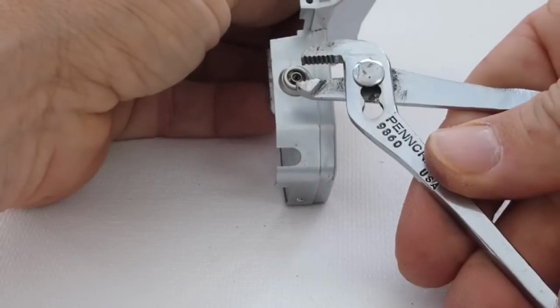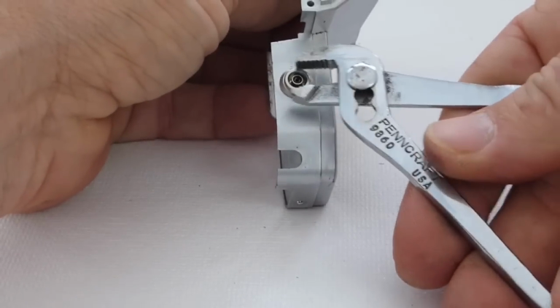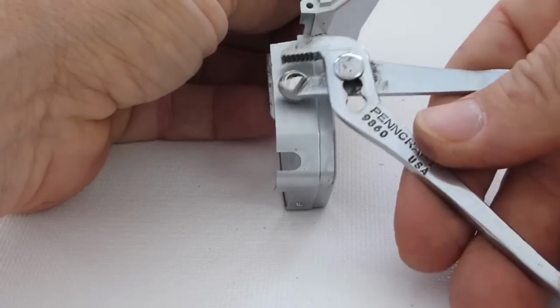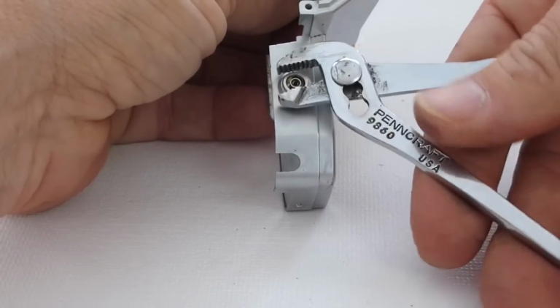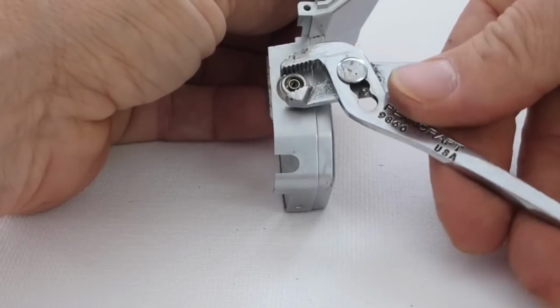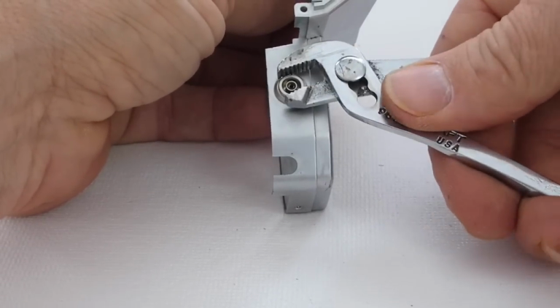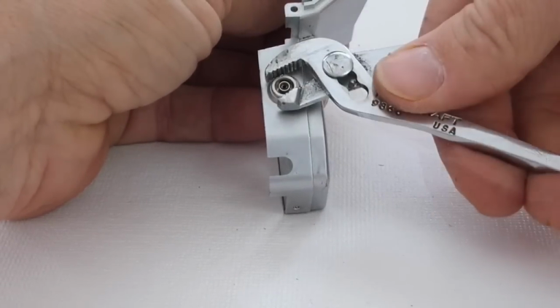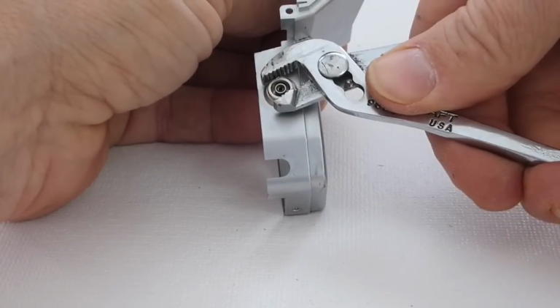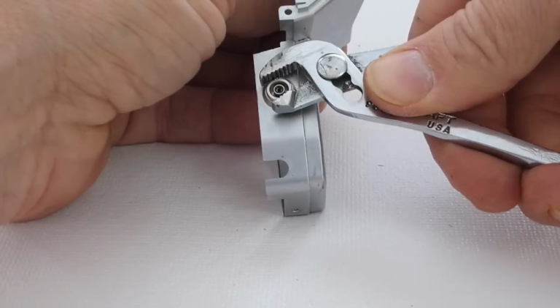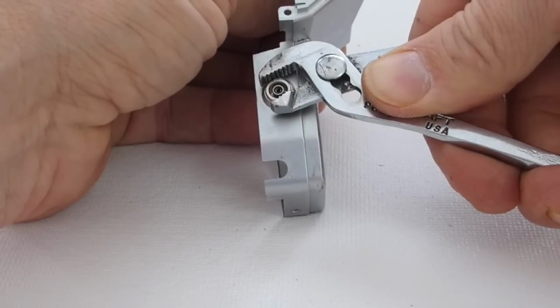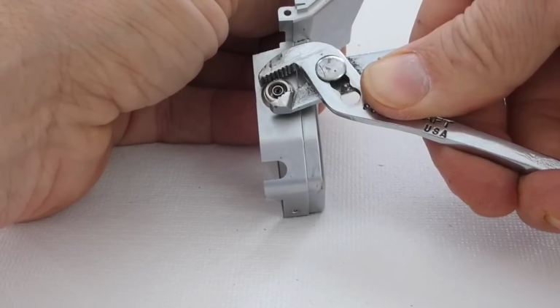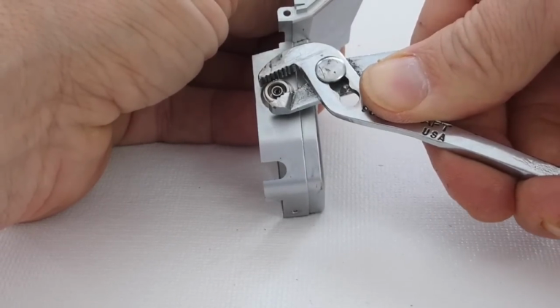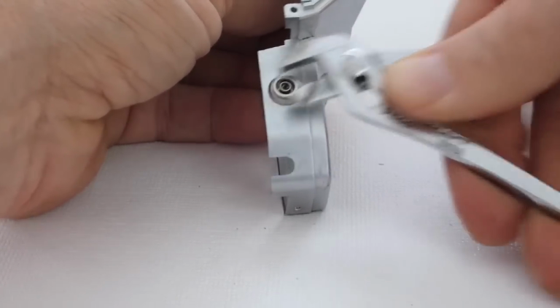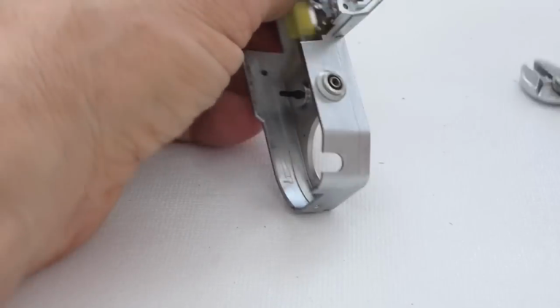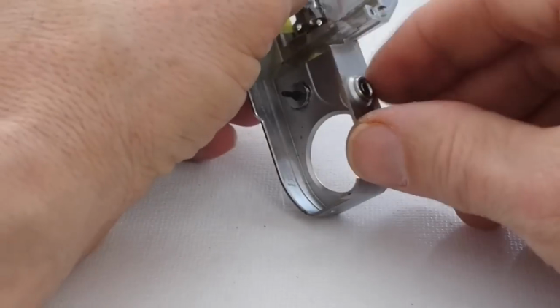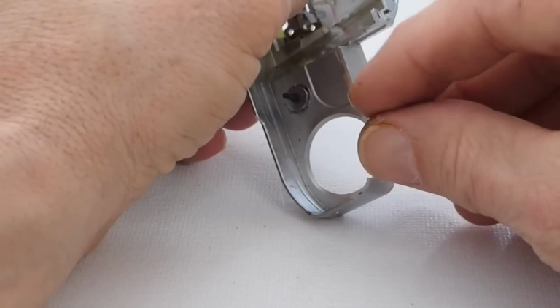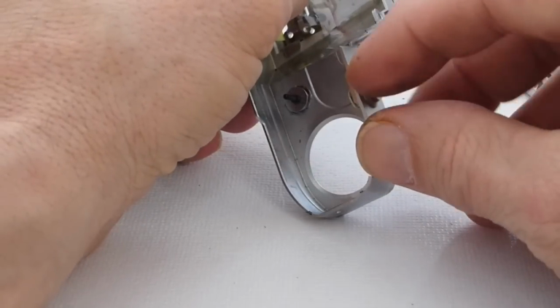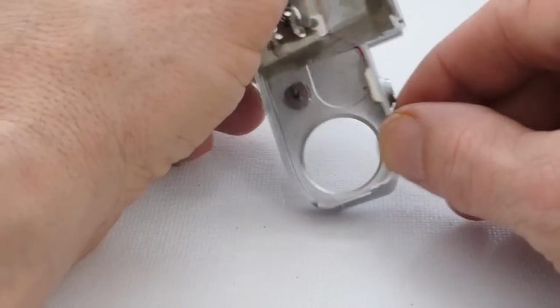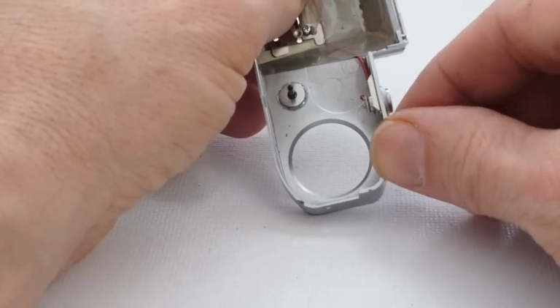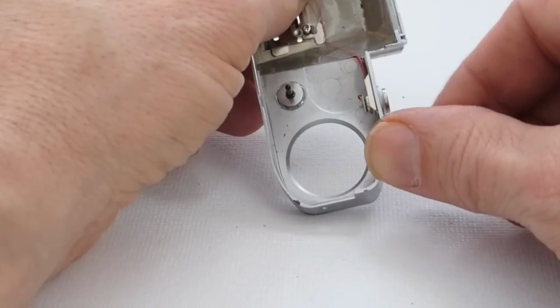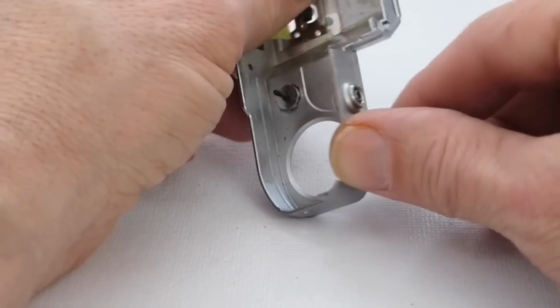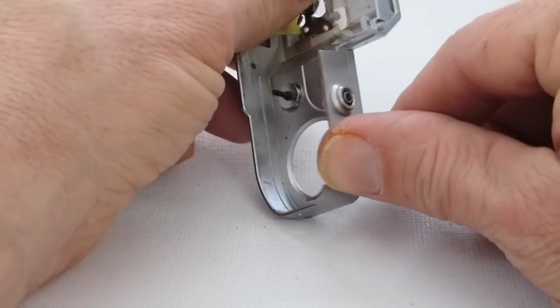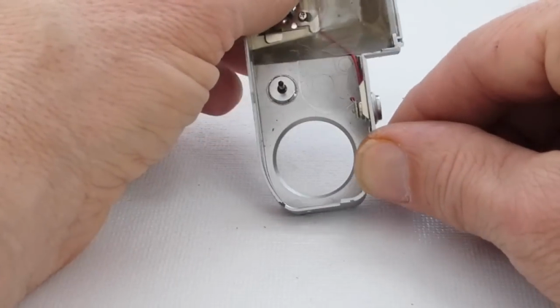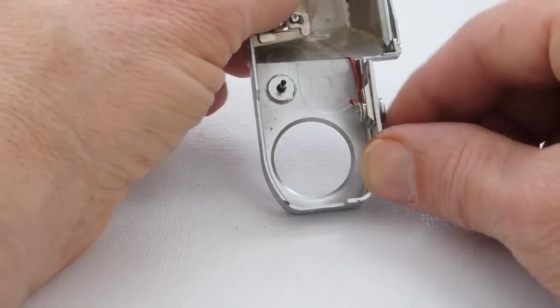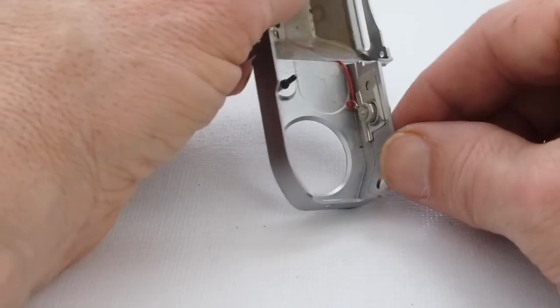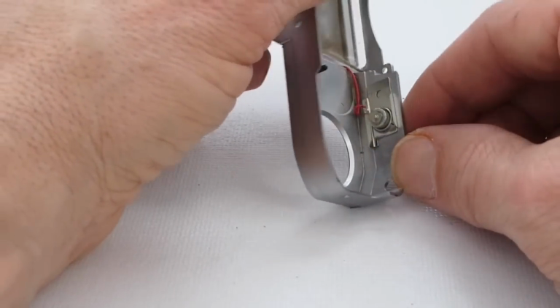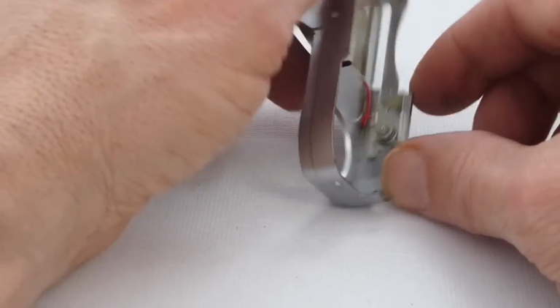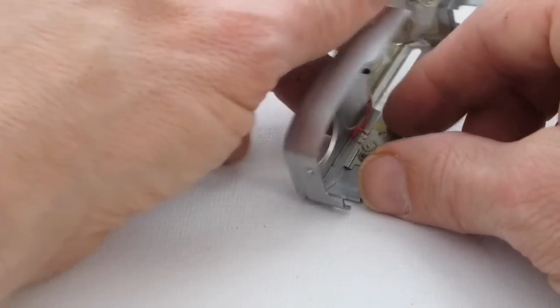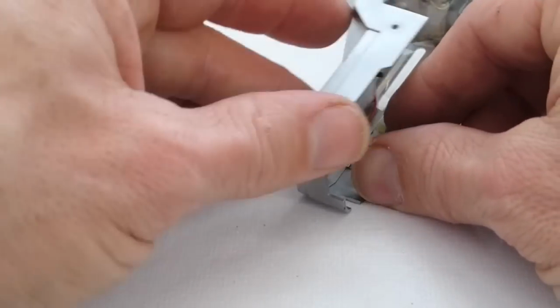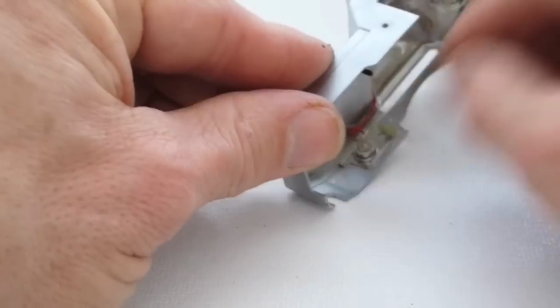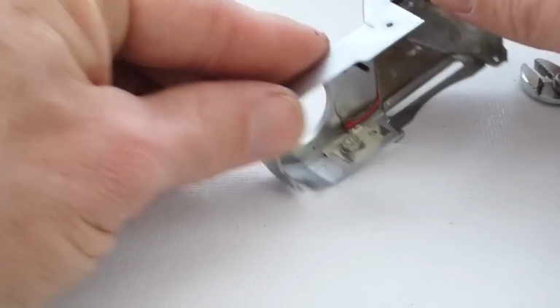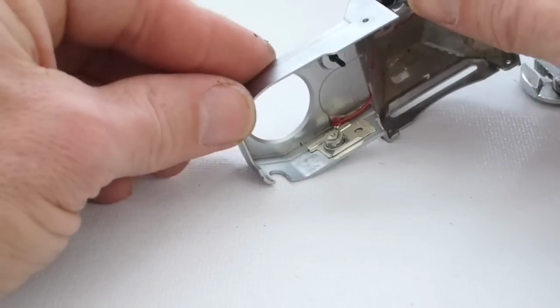If used with care, adjustable pliers can be used to tighten down the PC socket. Otherwise, a flexi clamp will need to be used. Once the flash socket is seated tightly, the broken connection will need to be repaired.